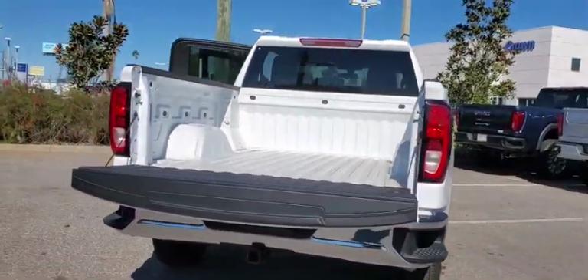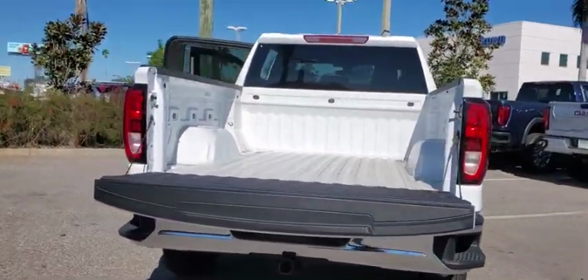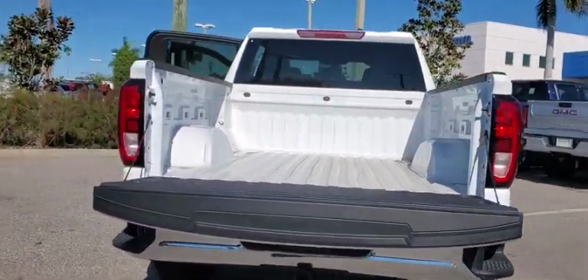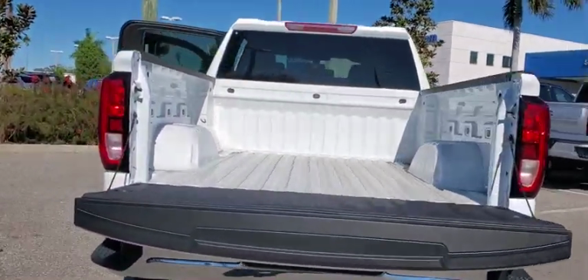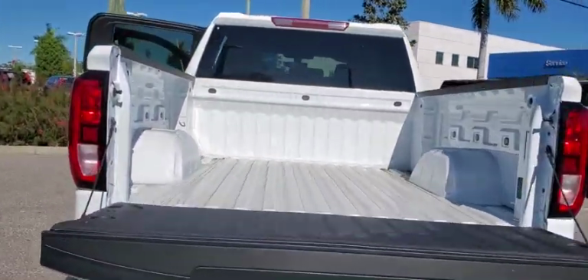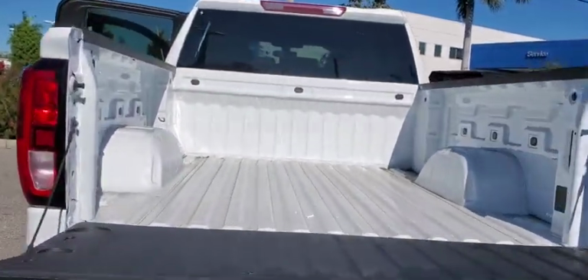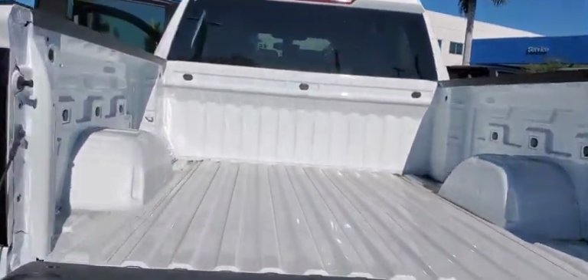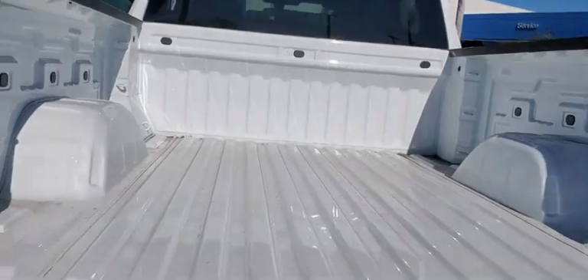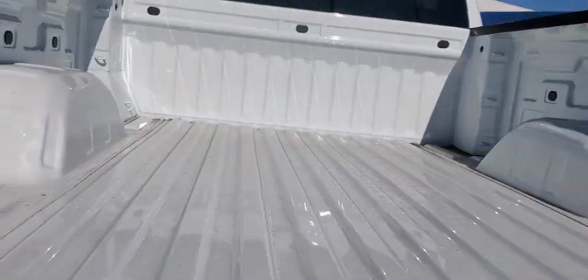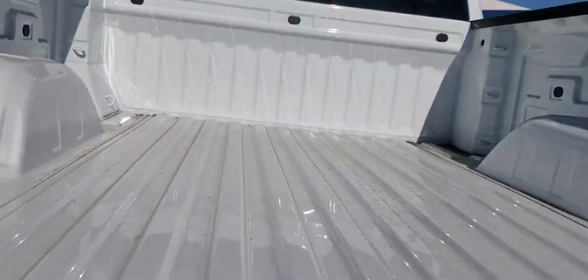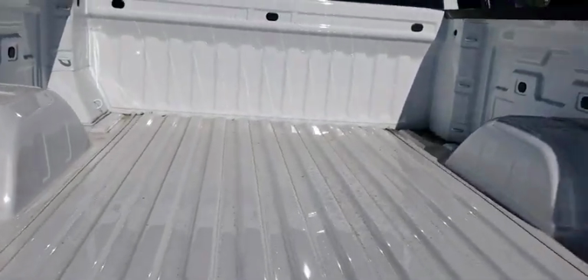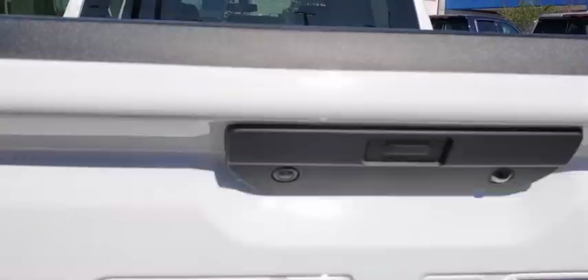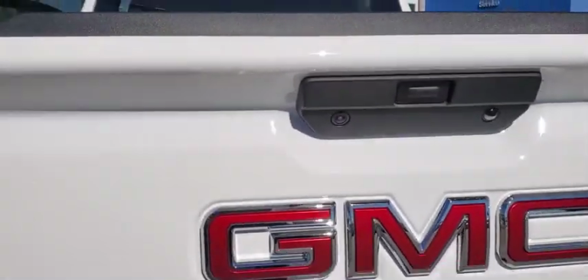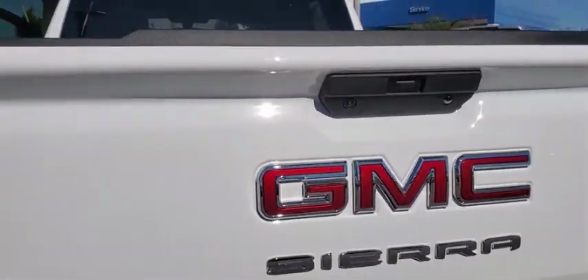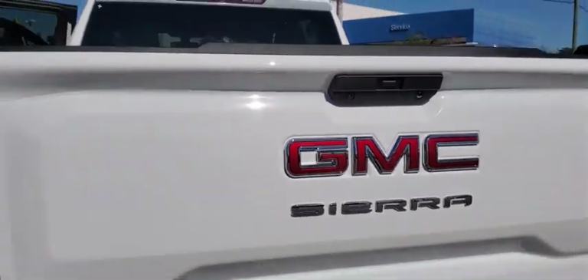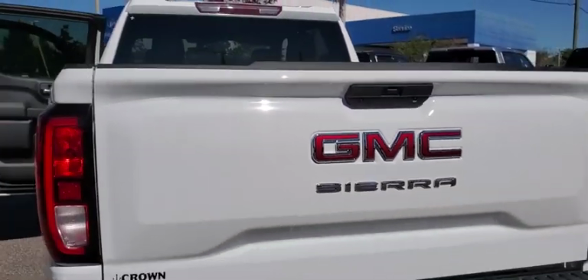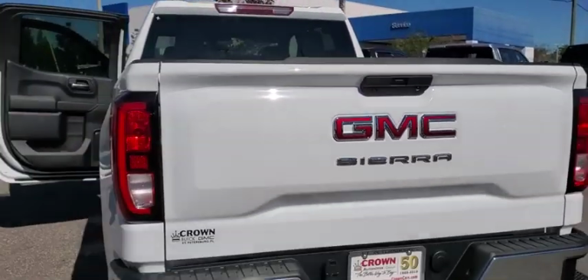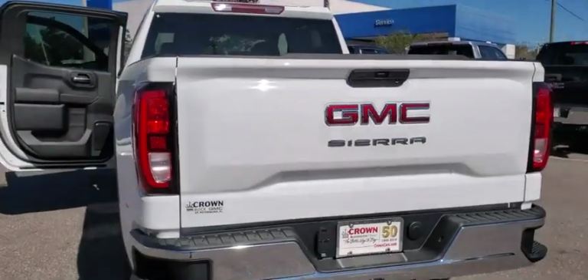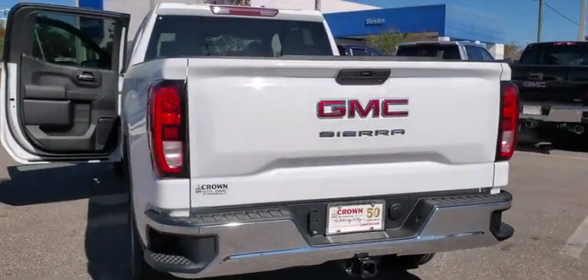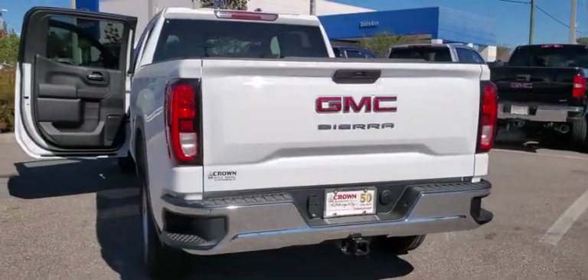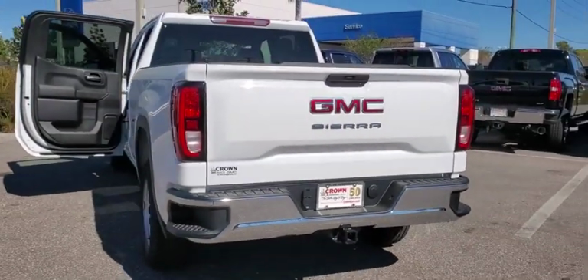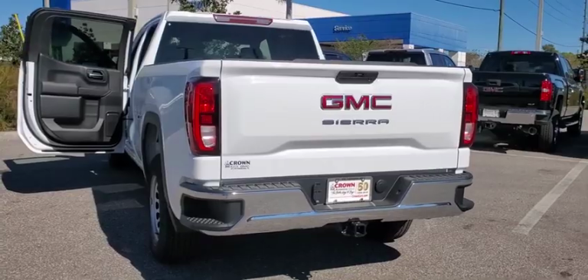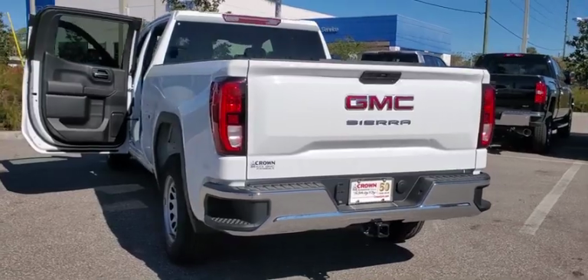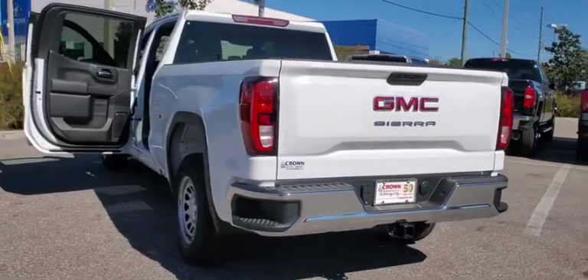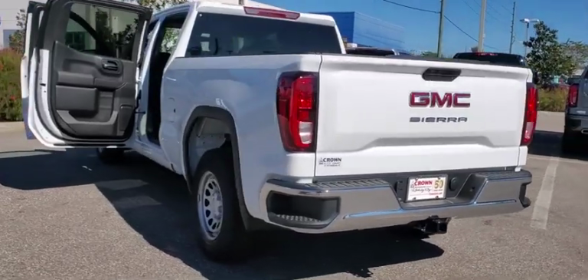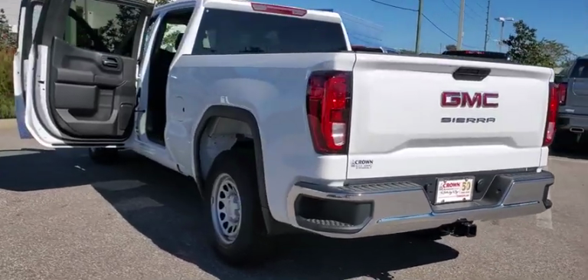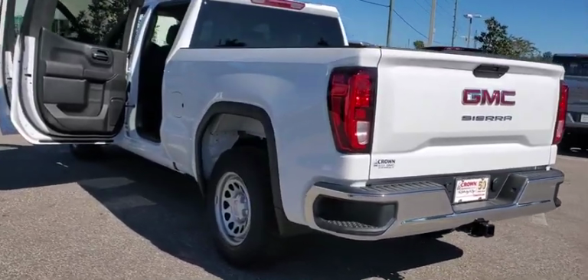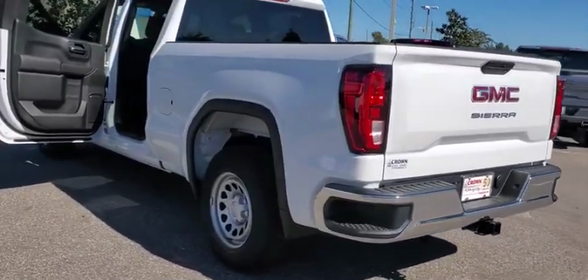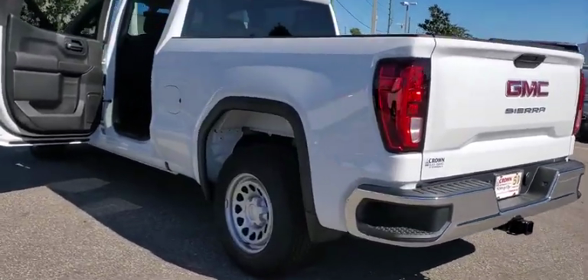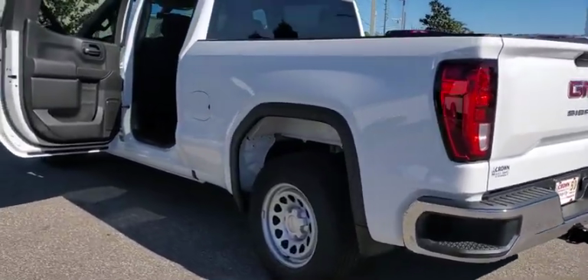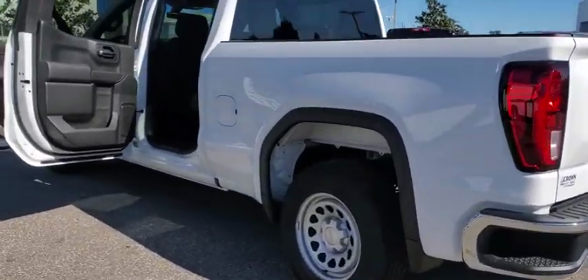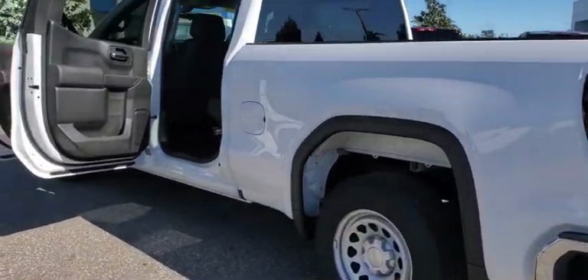Sierra 1500 now comes with an automatic transmission that combines high-max hauling capability with precise control. Here are some of this vehicle's great options: backup camera,